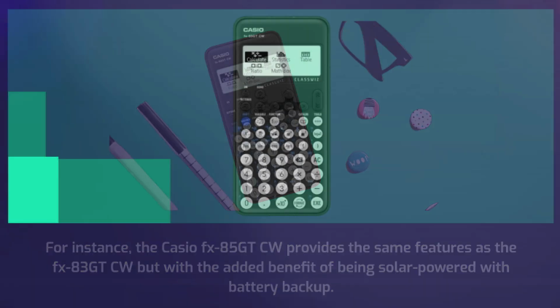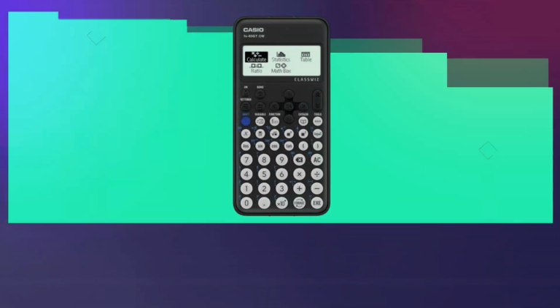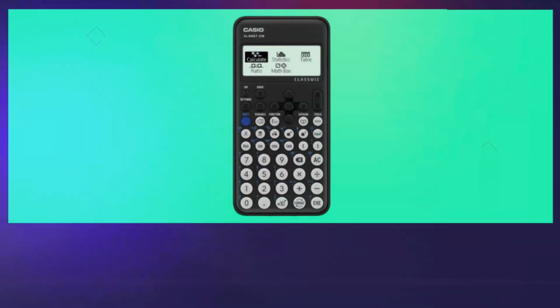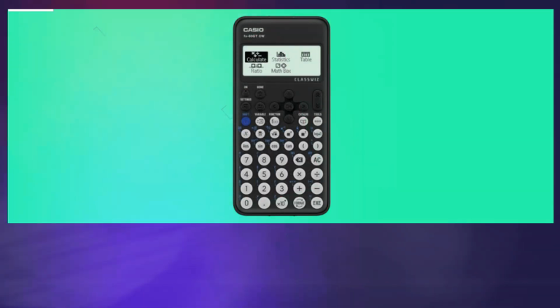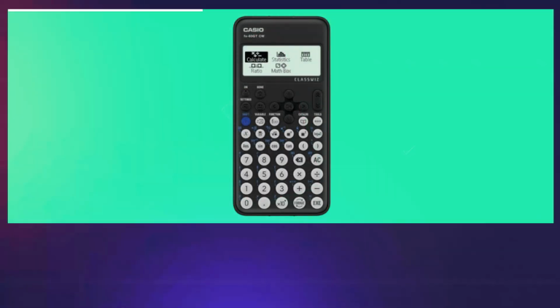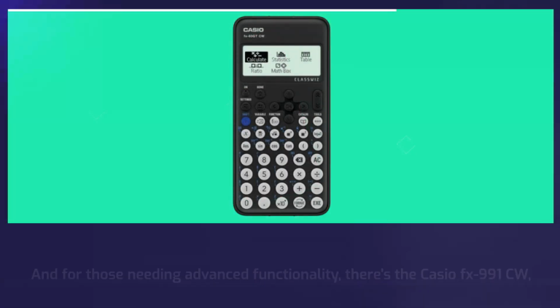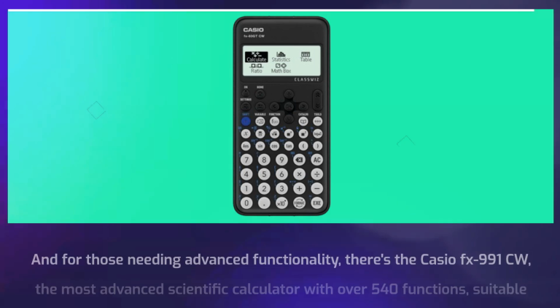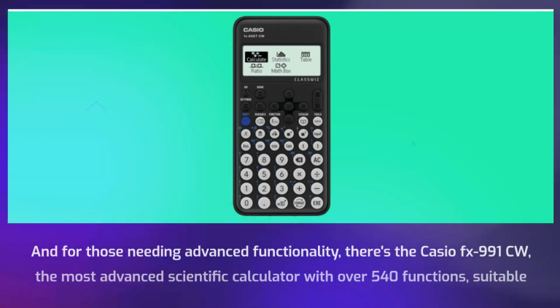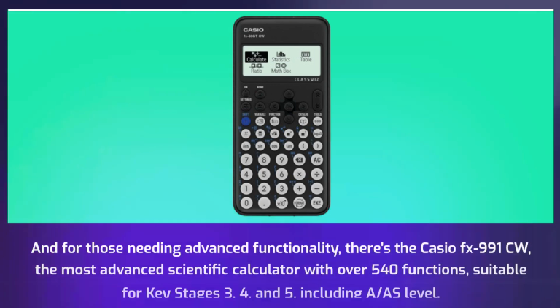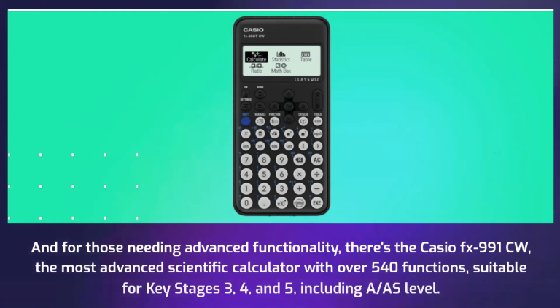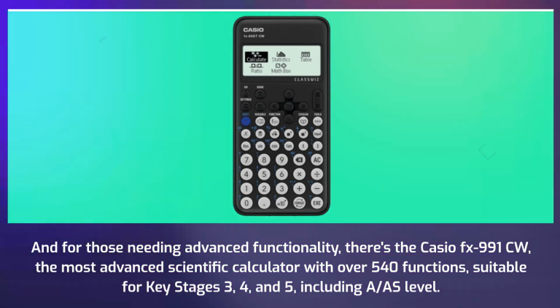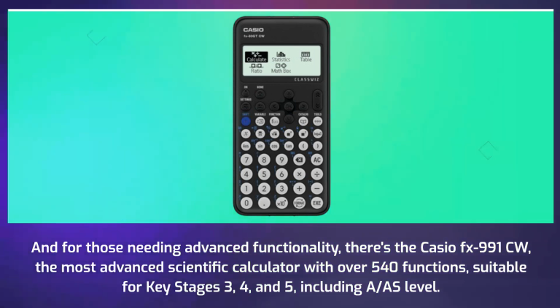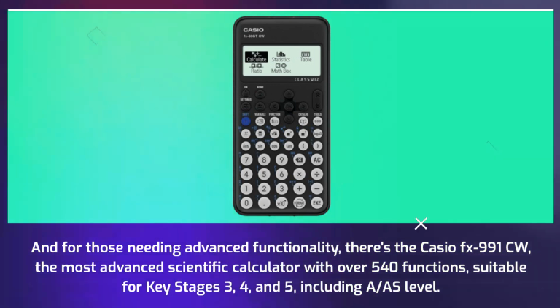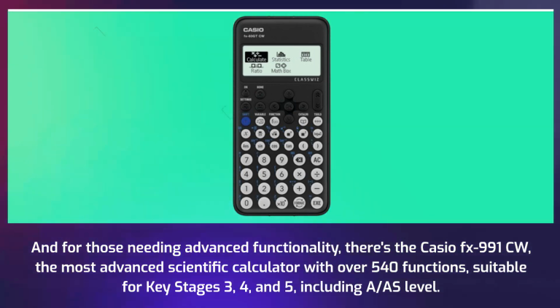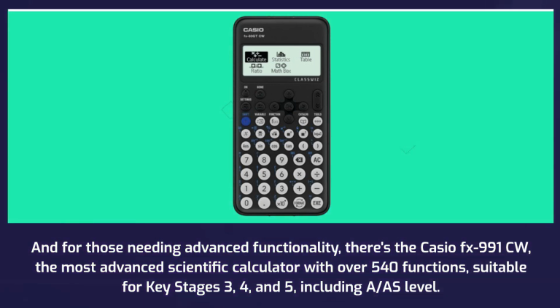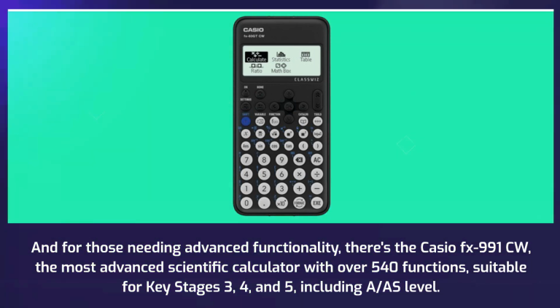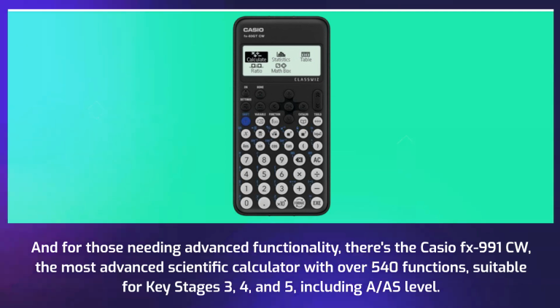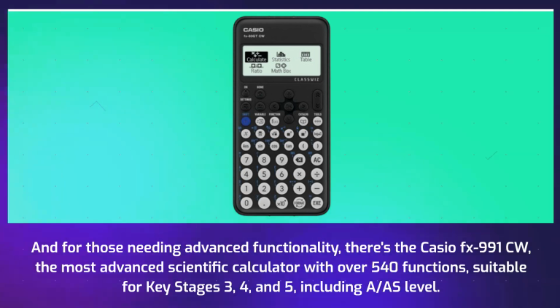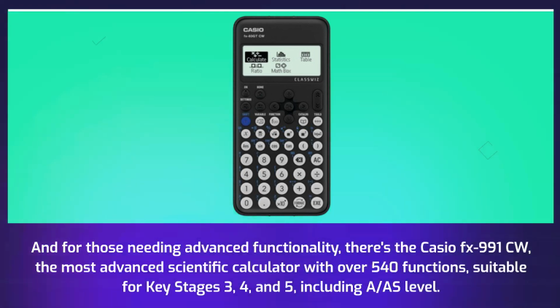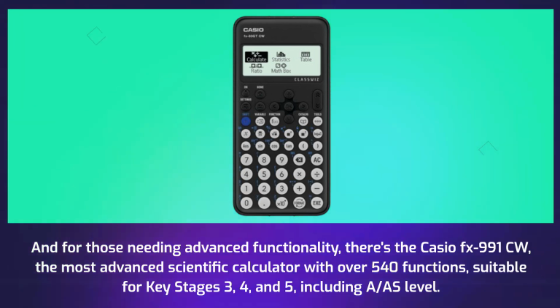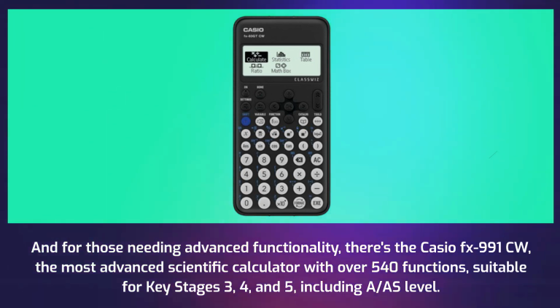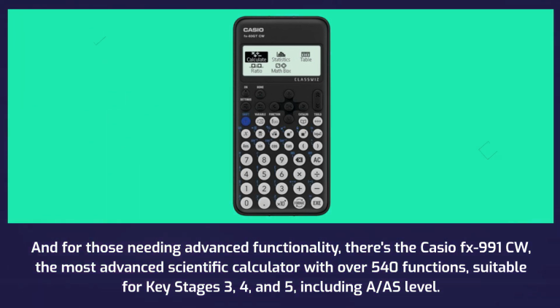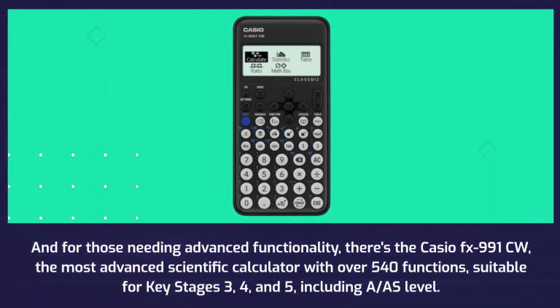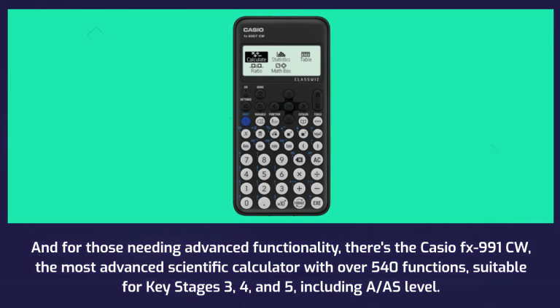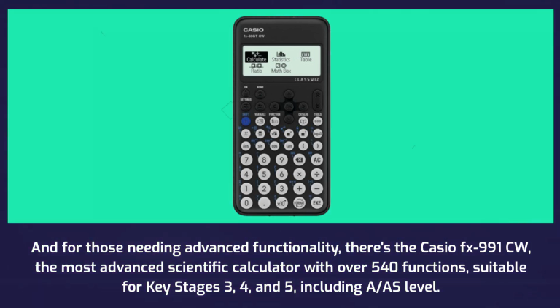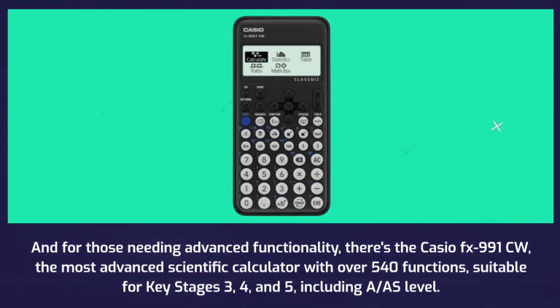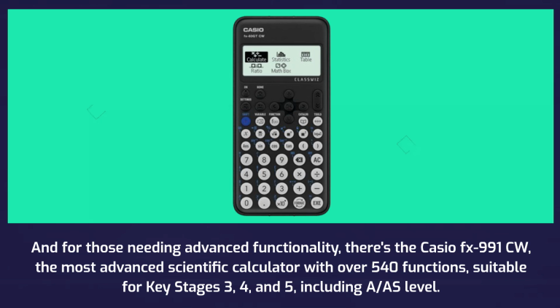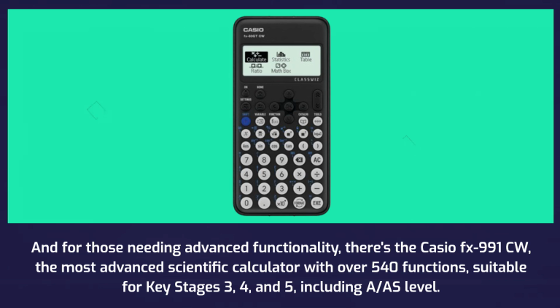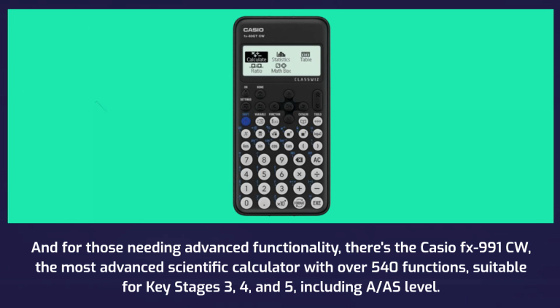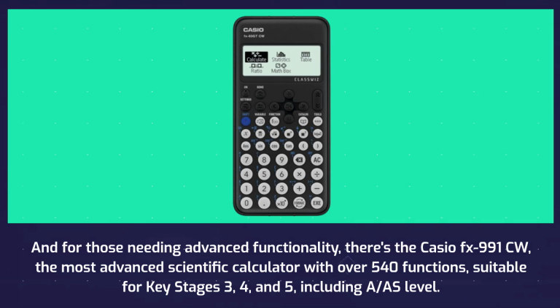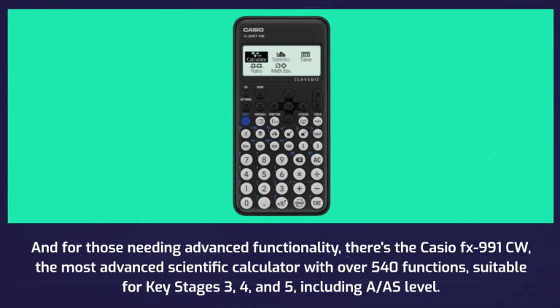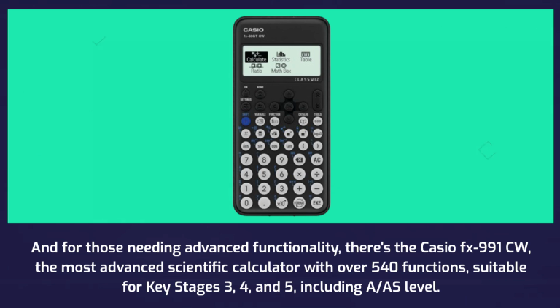And for those needing advanced functionality, there's the Casio FX991CW — the most advanced scientific calculator with over 540 functions, suitable for key stages 3, 4, and 5, including A and AS level.